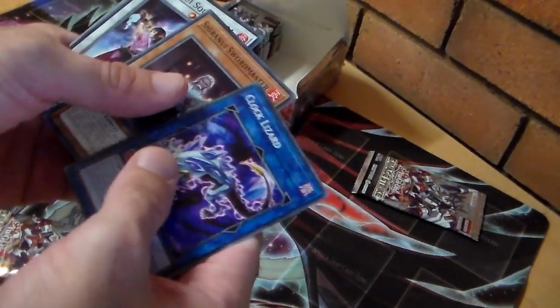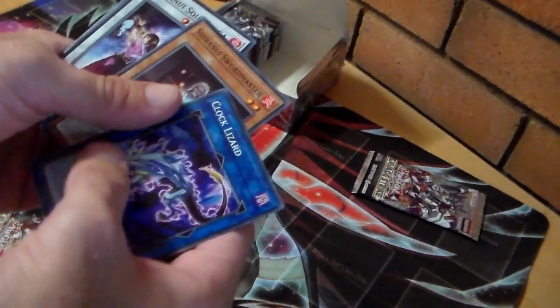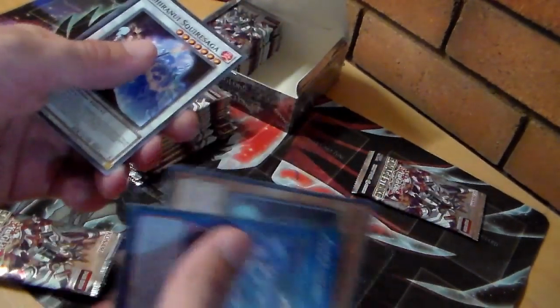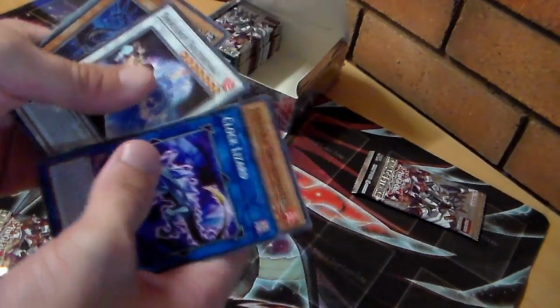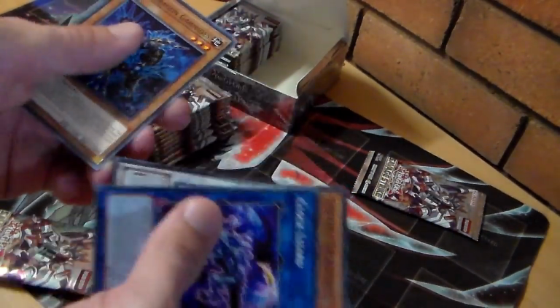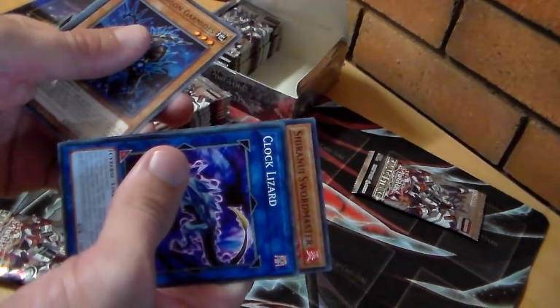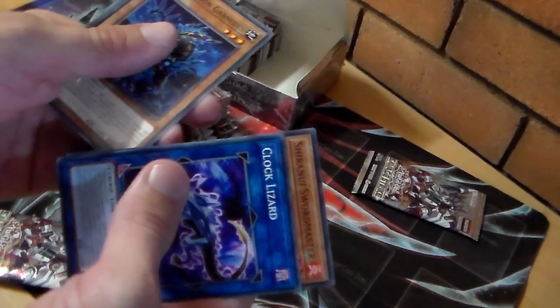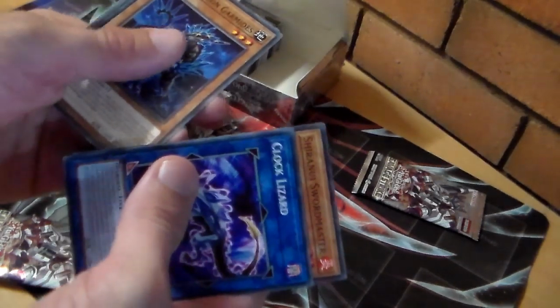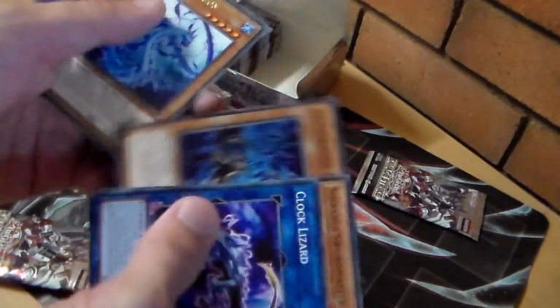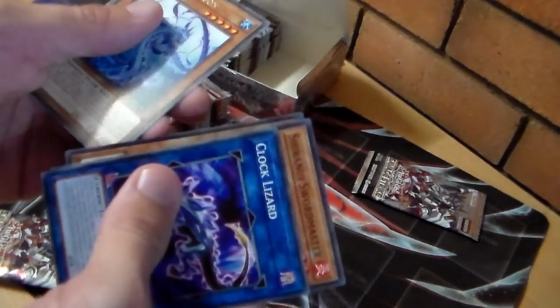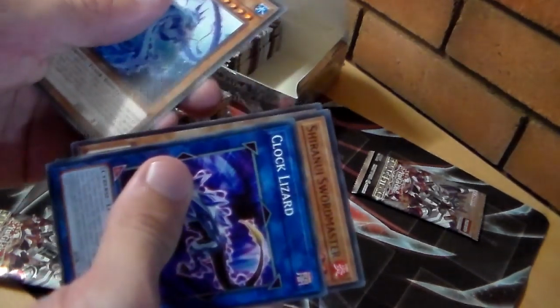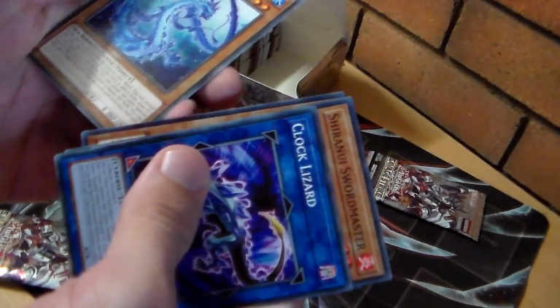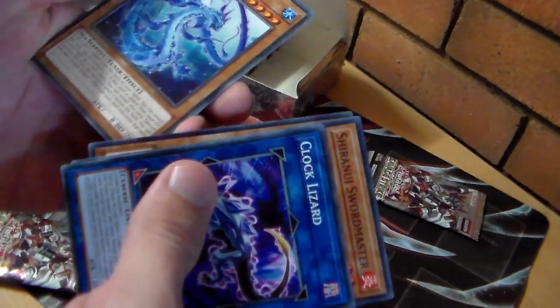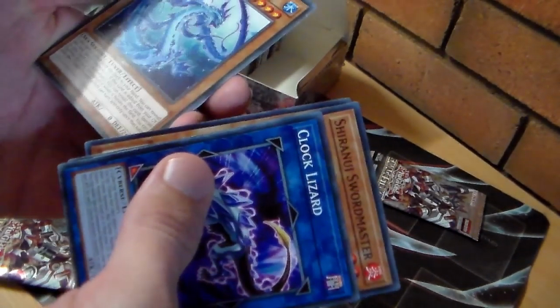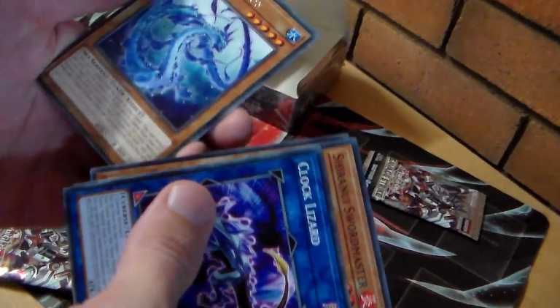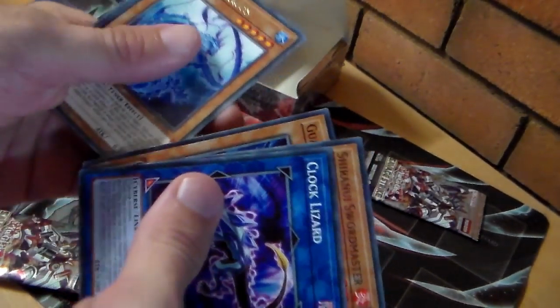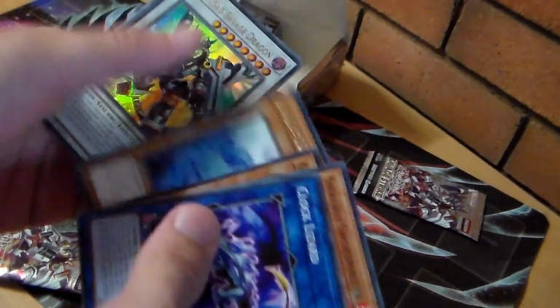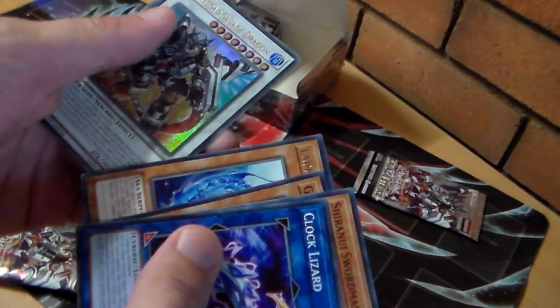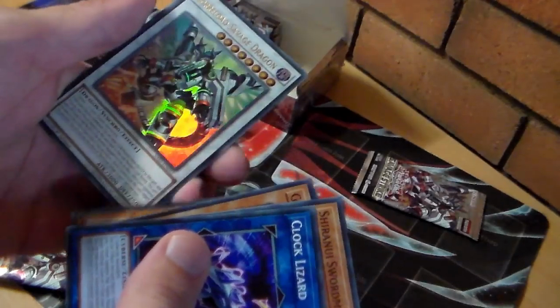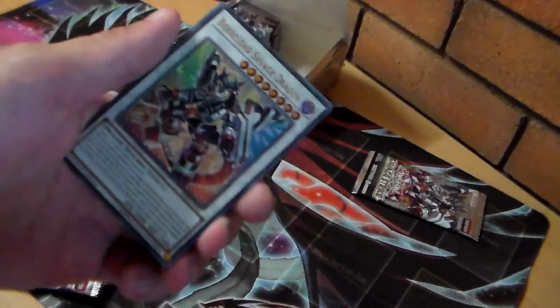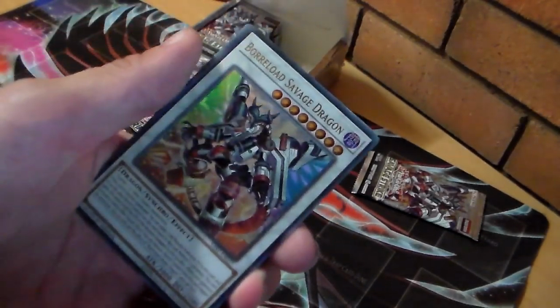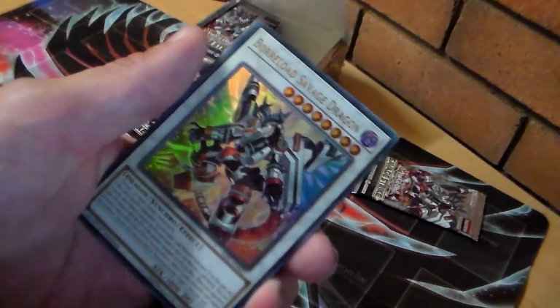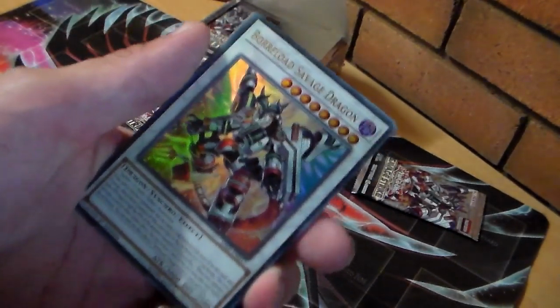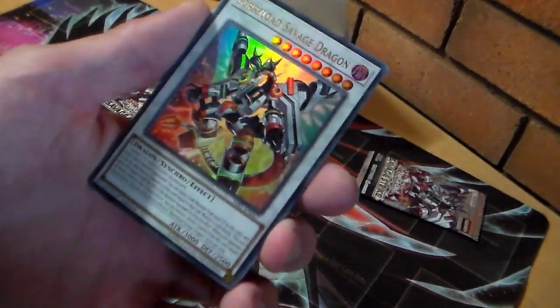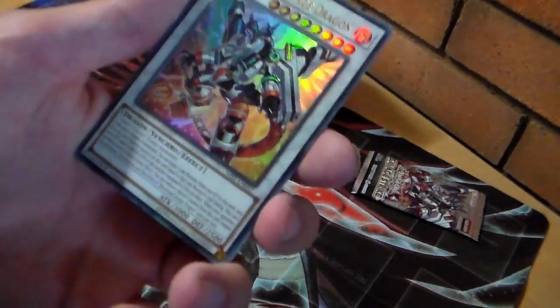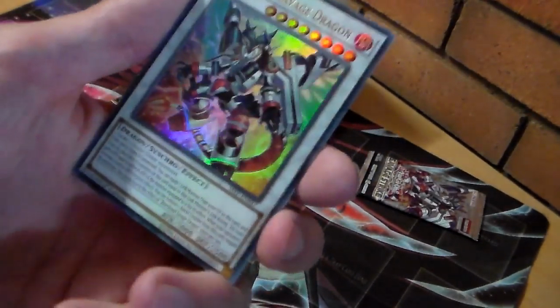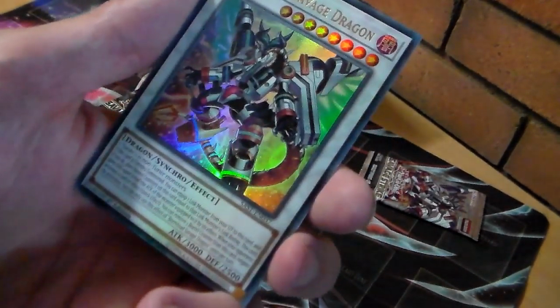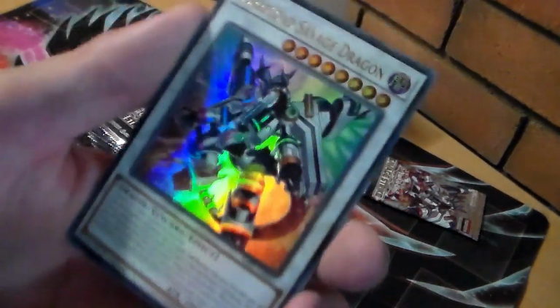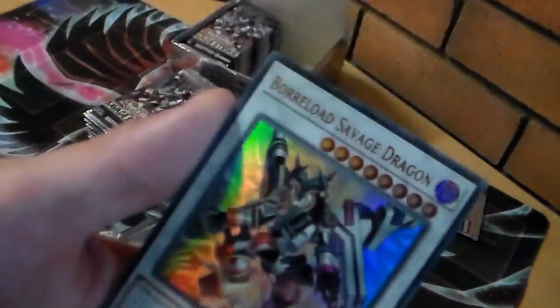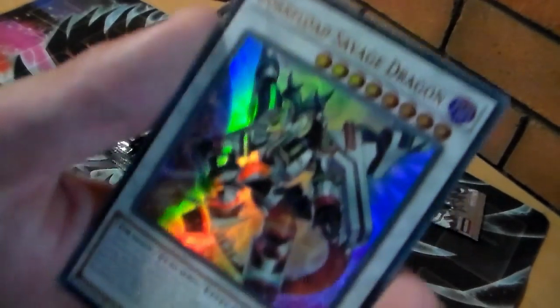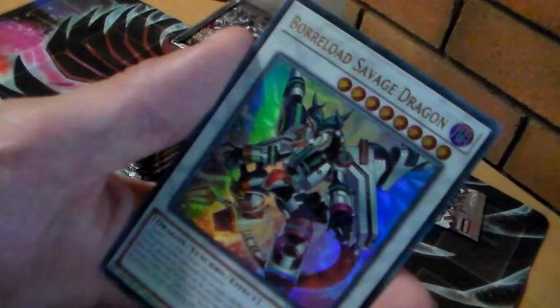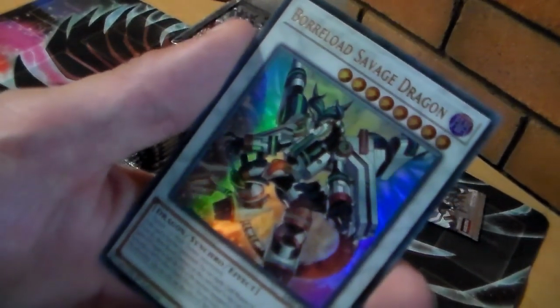Lizard Swordmaster, Squire Saga, Gamiris, Lapis Dragon — oh my goodness, I actually got the cover card! Borloid Savage! You saw it here first!